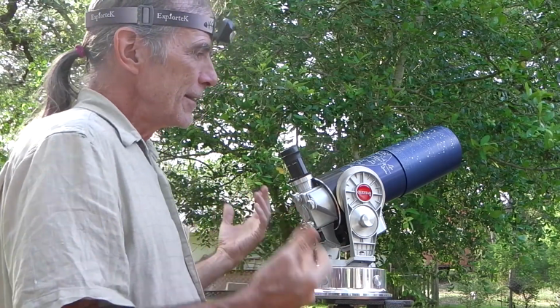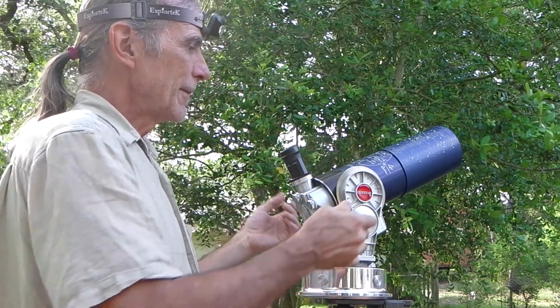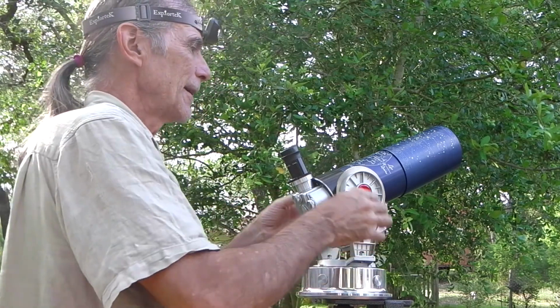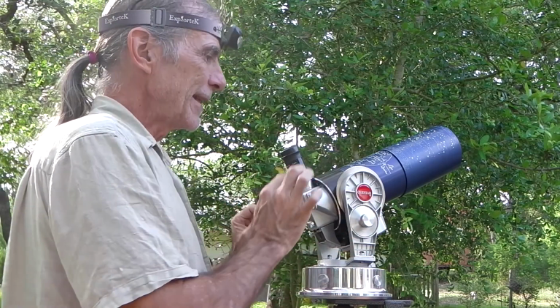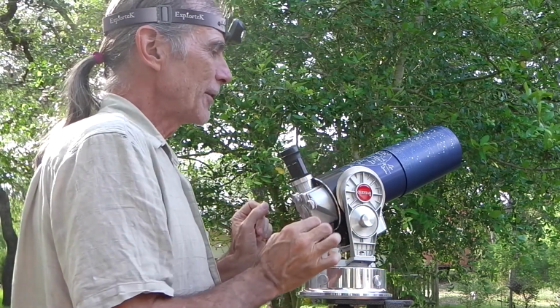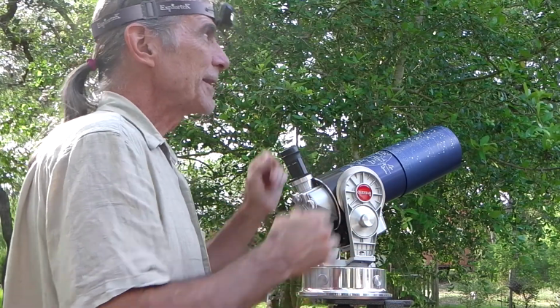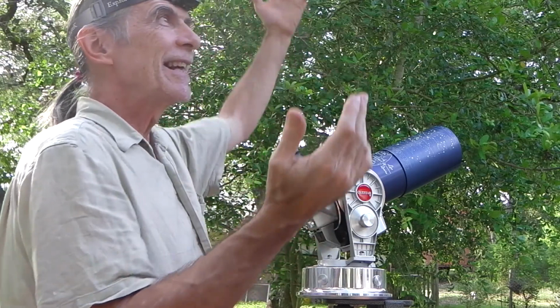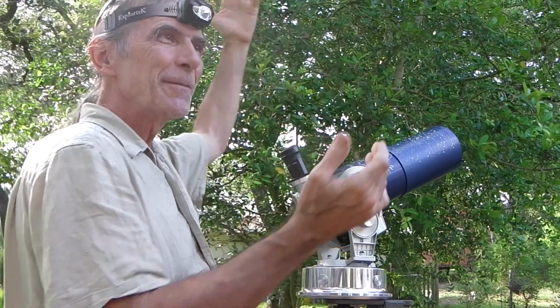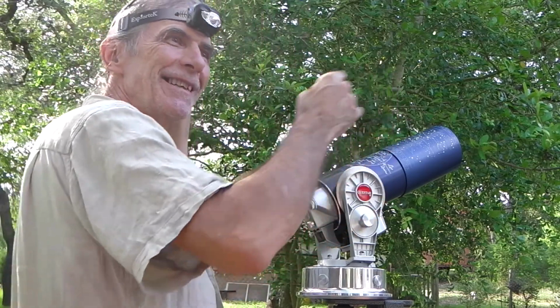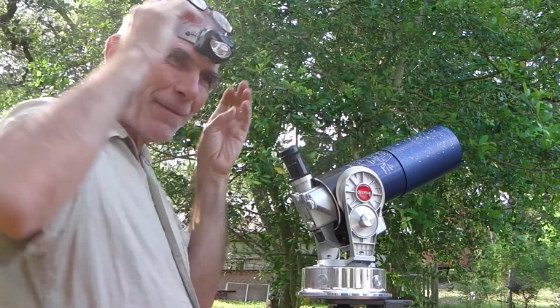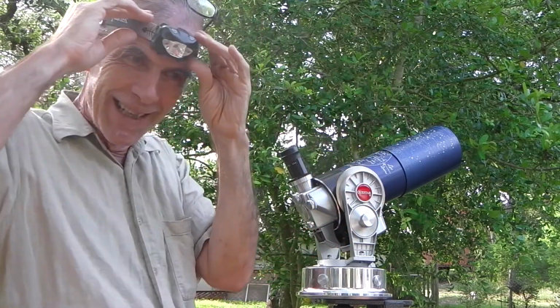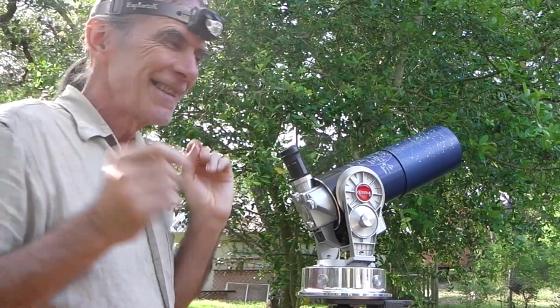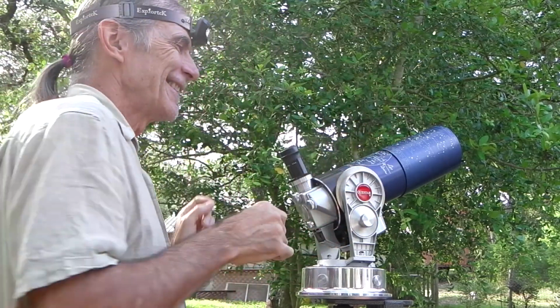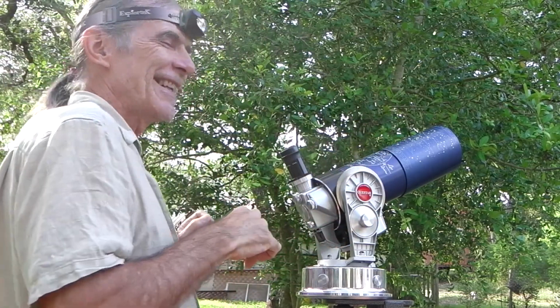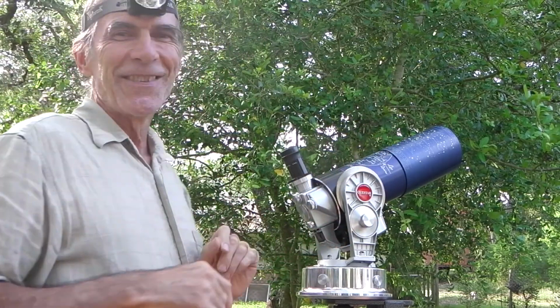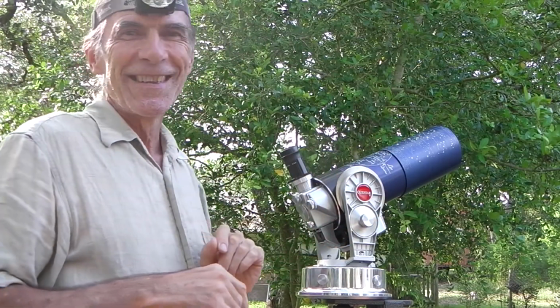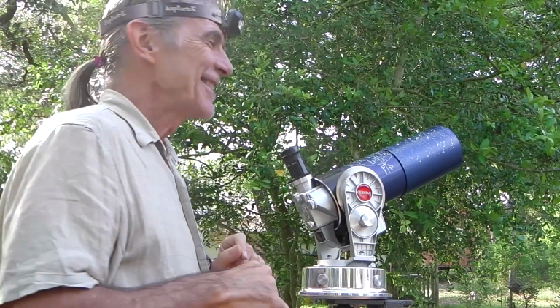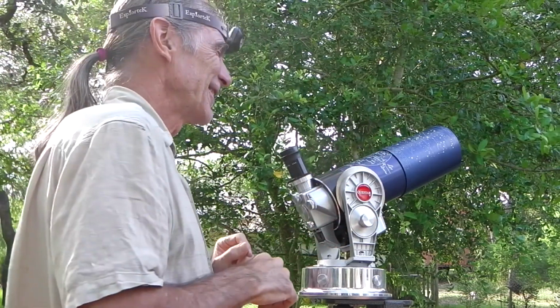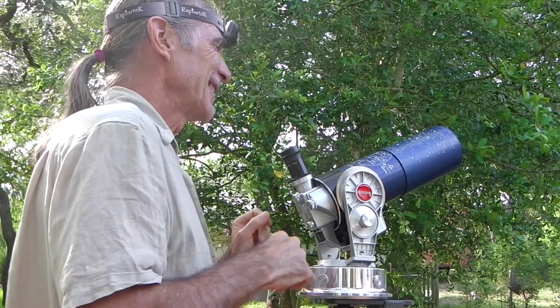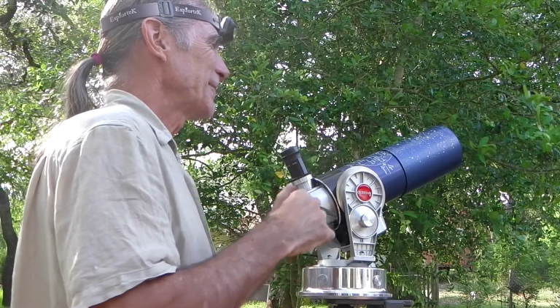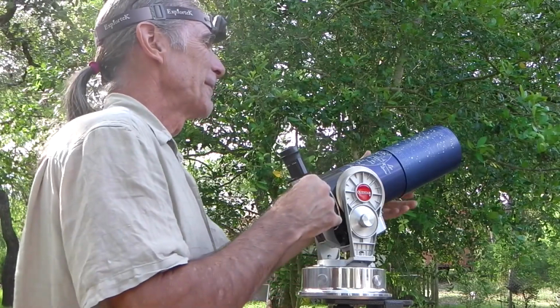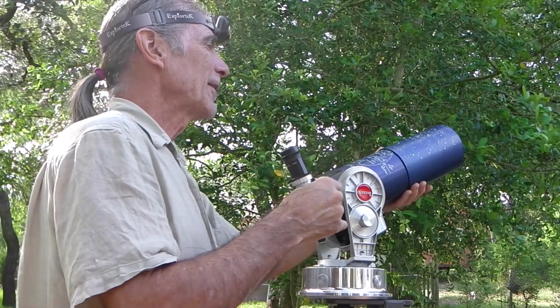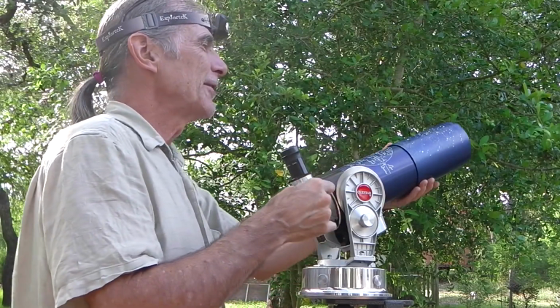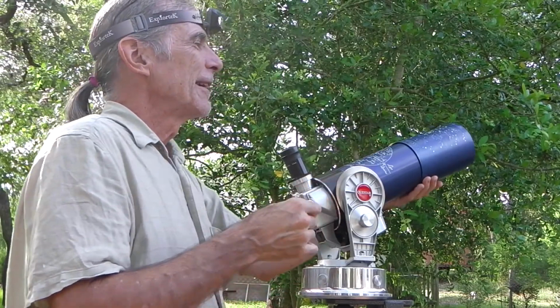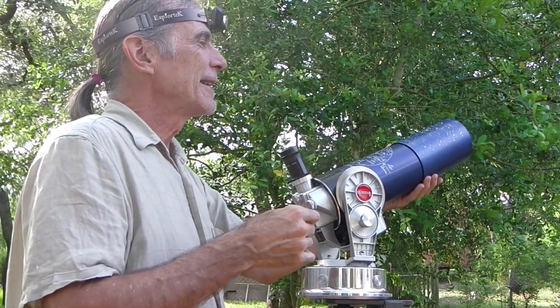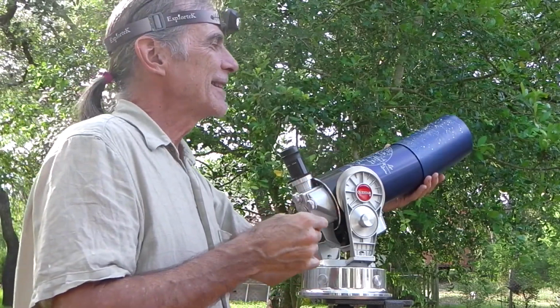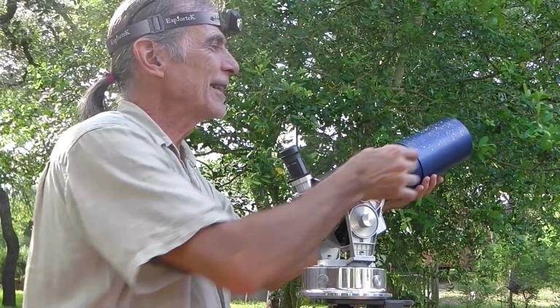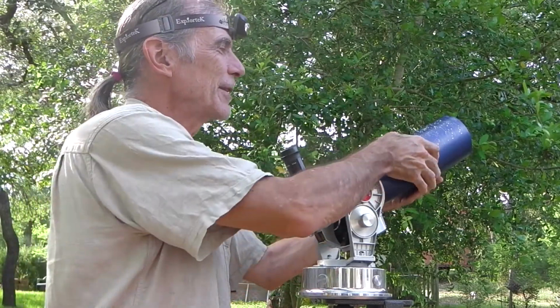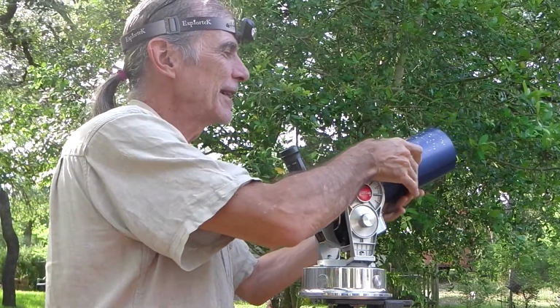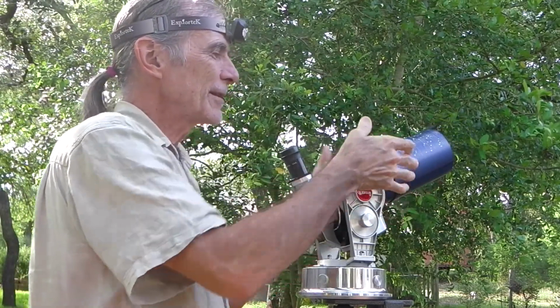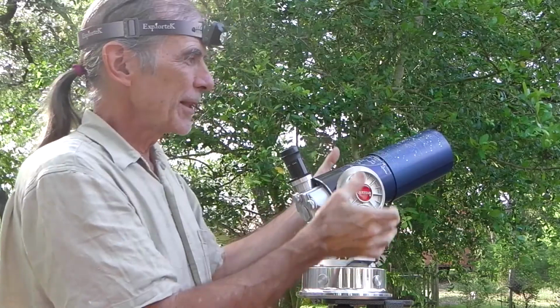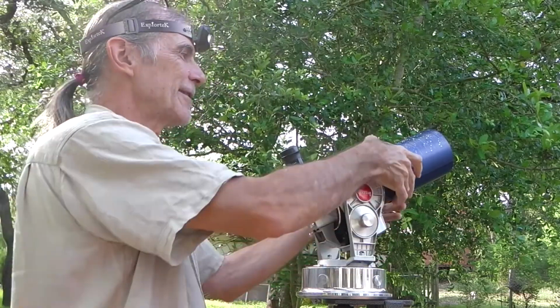So pretend that's in focus, pretend it's nighttime, pretend I've got my red light on — all that stuff. May I caution you: this is so dangerous when you're dealing with supporting the instrument.